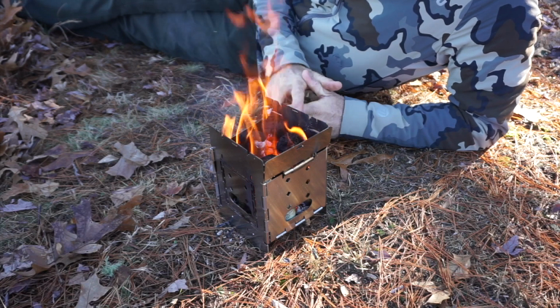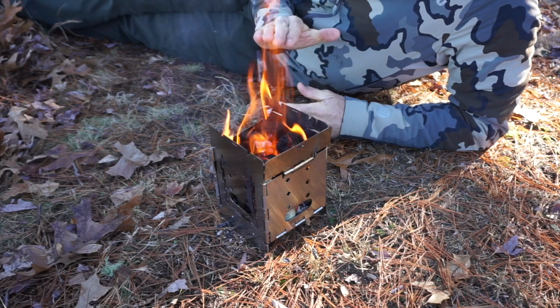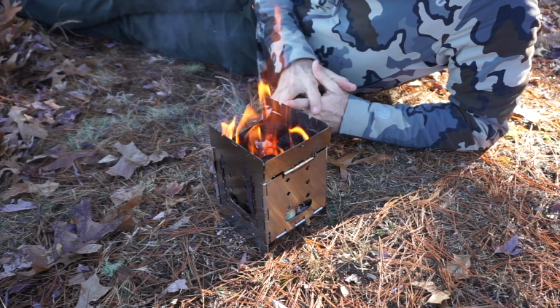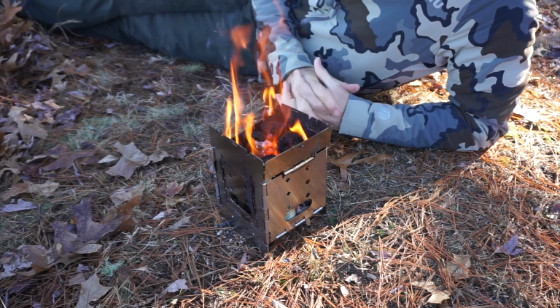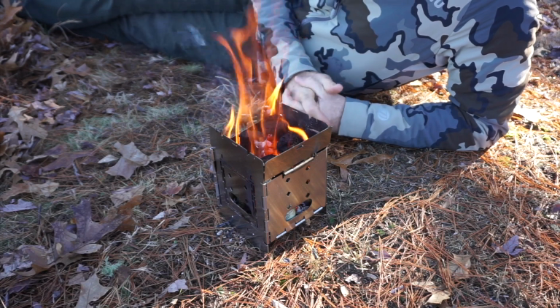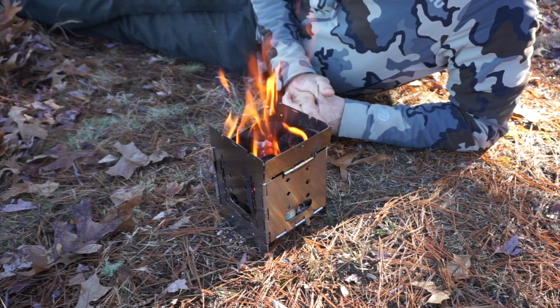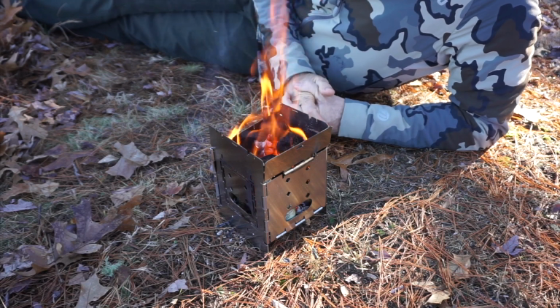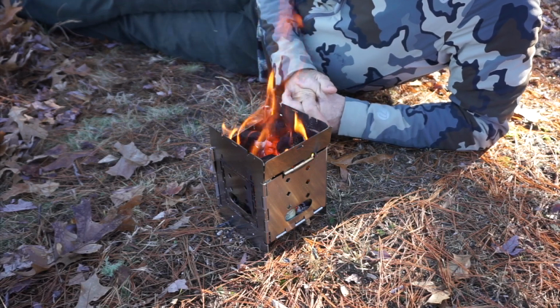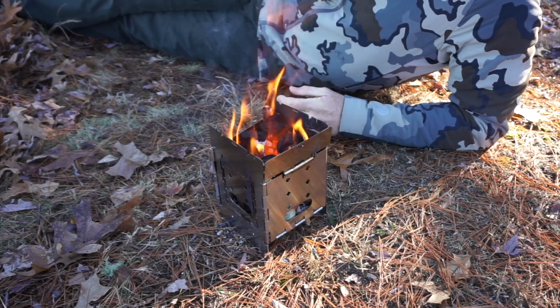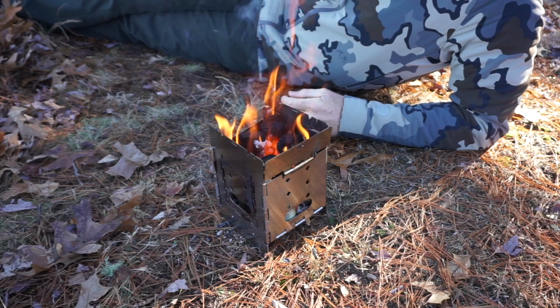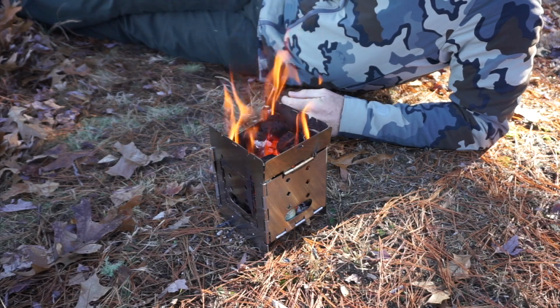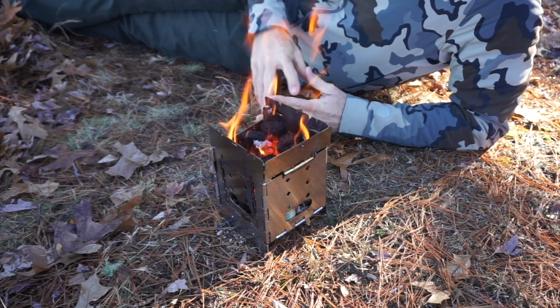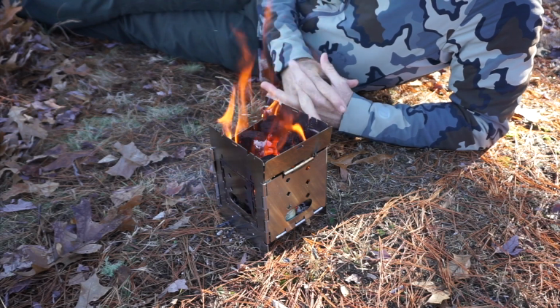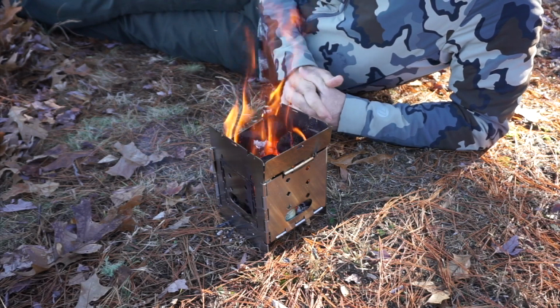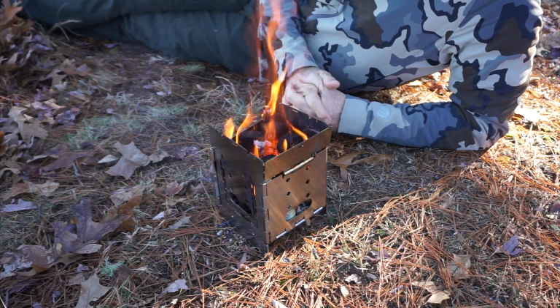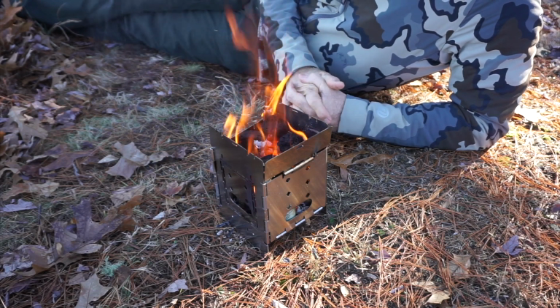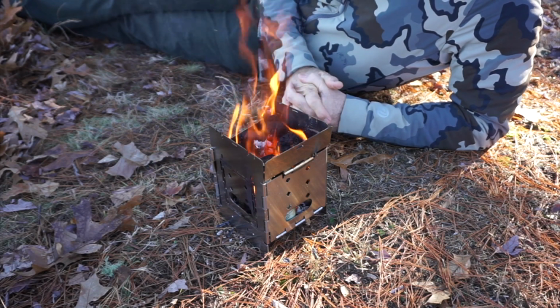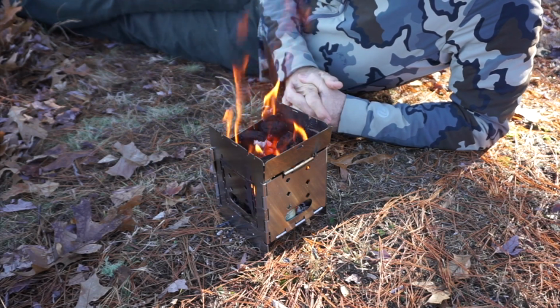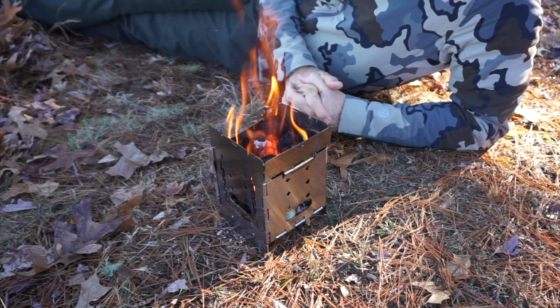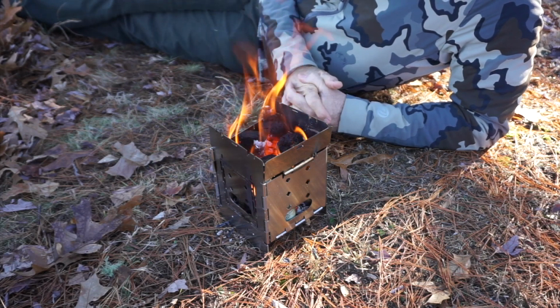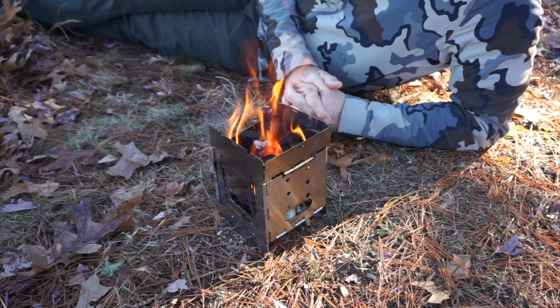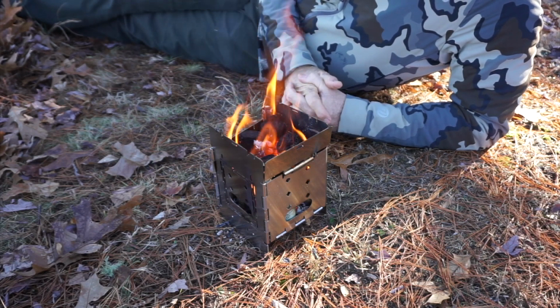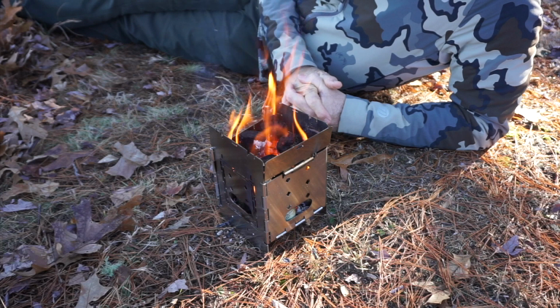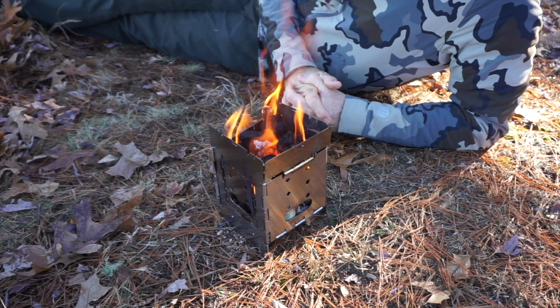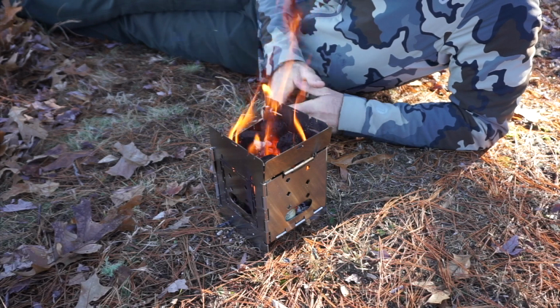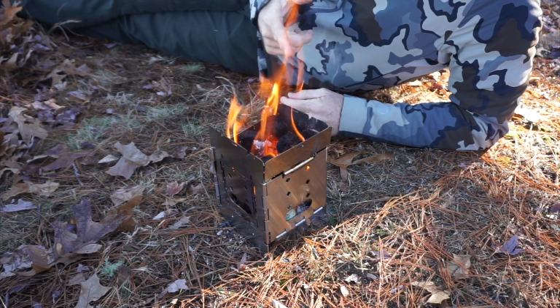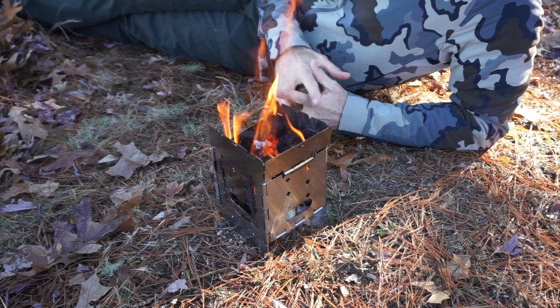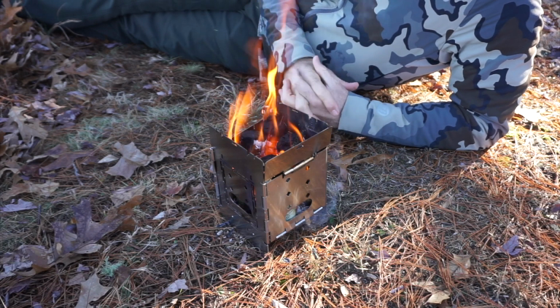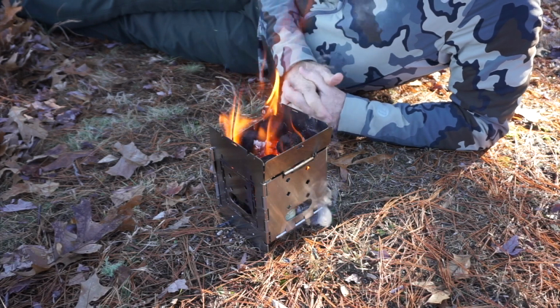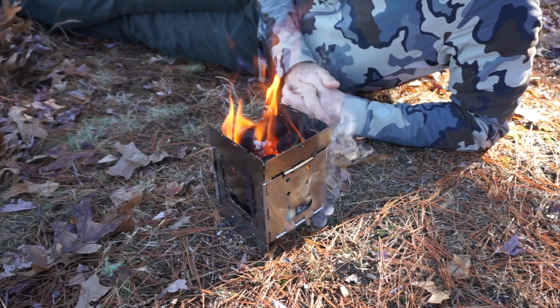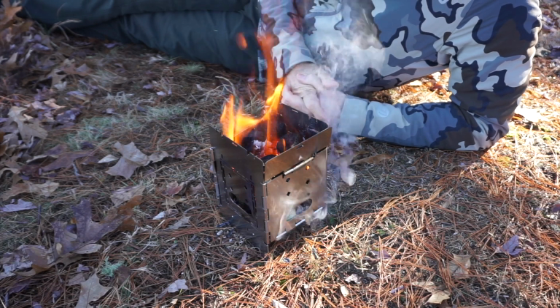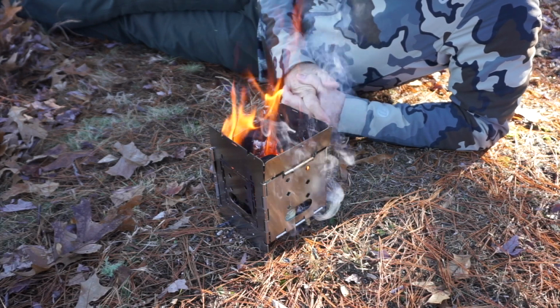Maybe even a little more flame than you need, but it's nice and clean — very little smoke. That's a gift from my son for Christmas. Thanks, Ben.